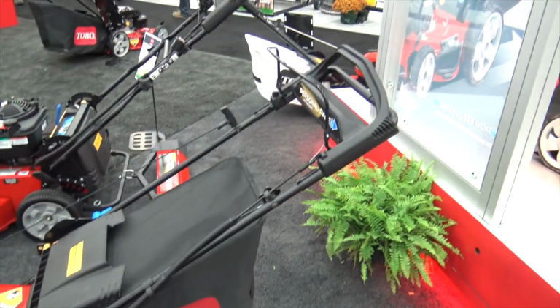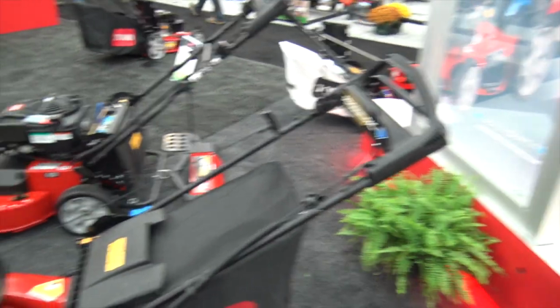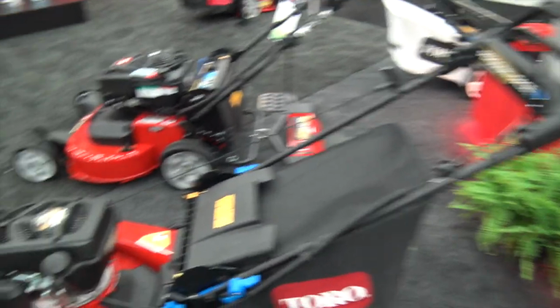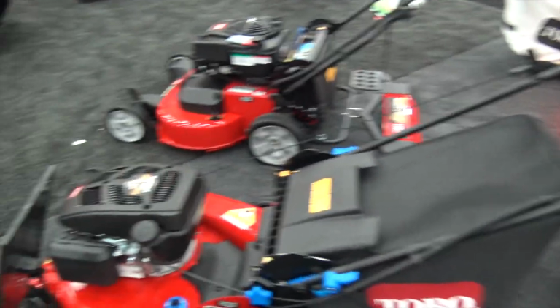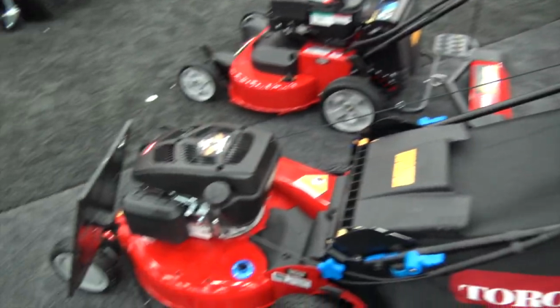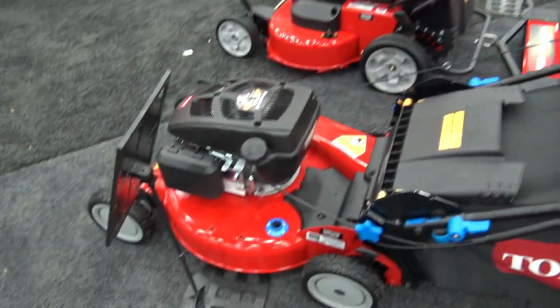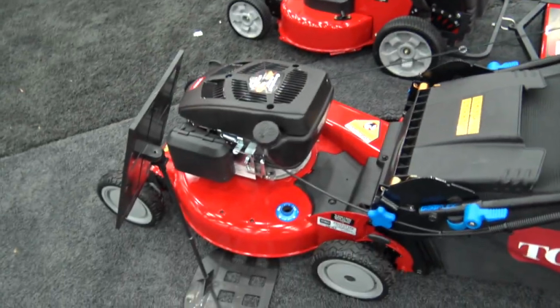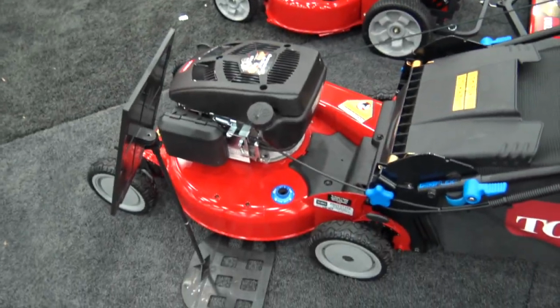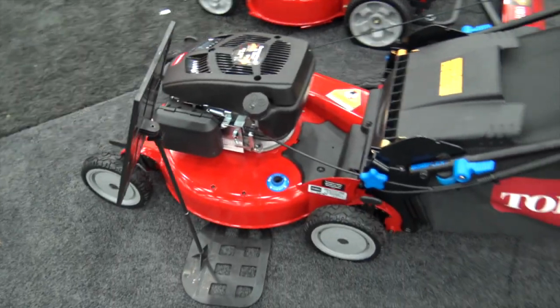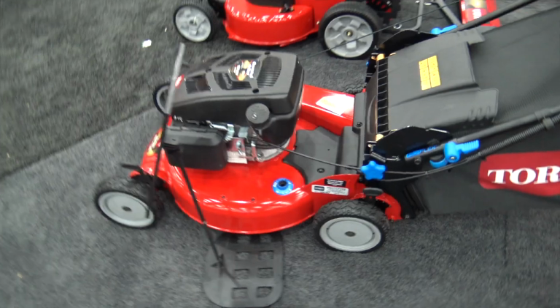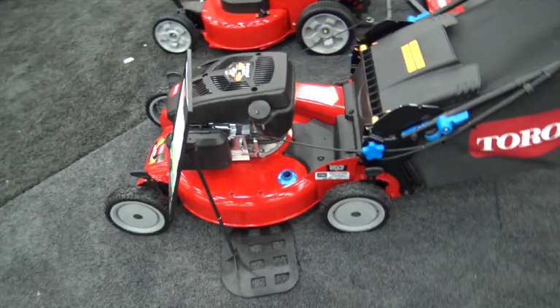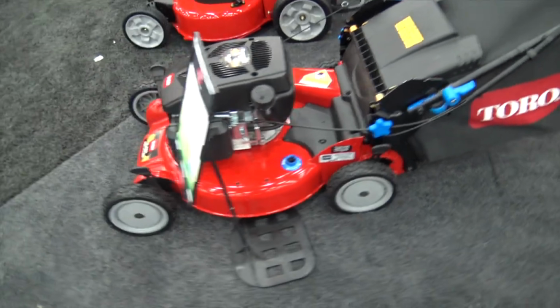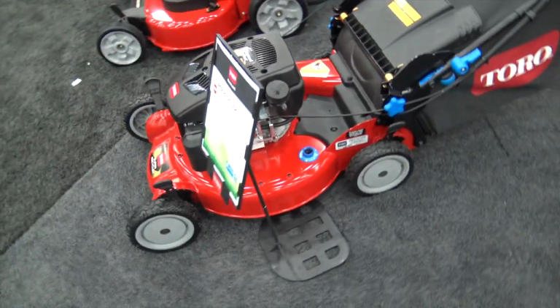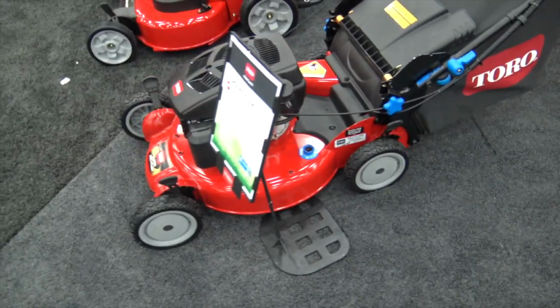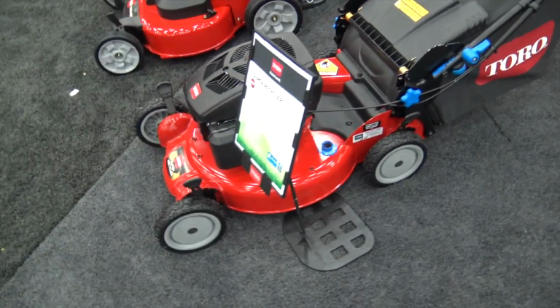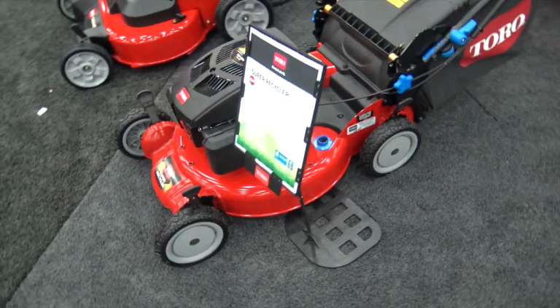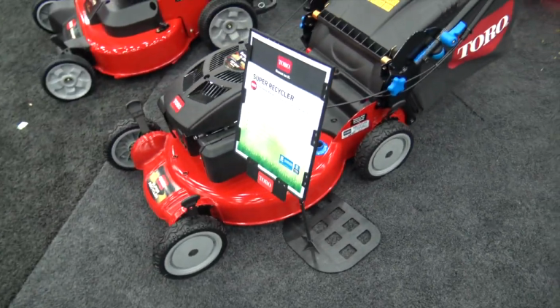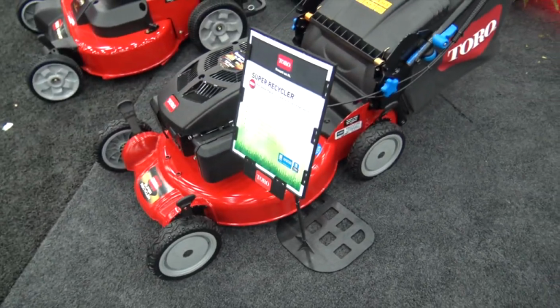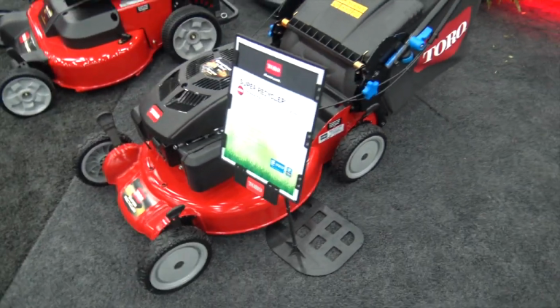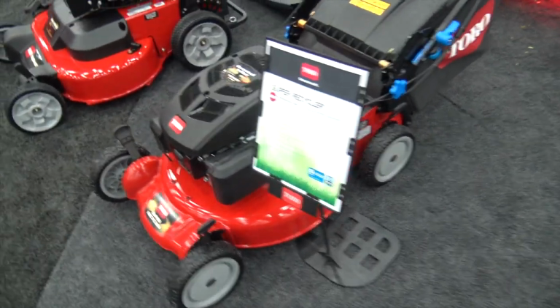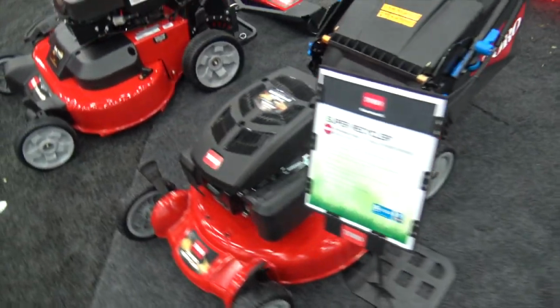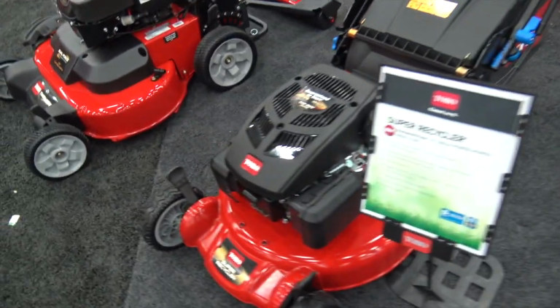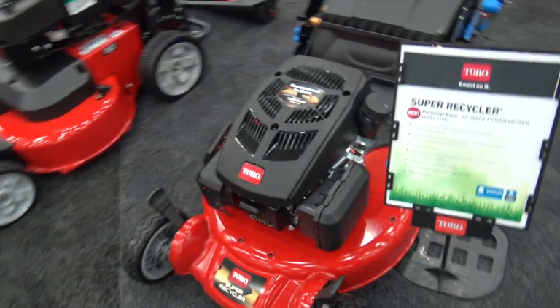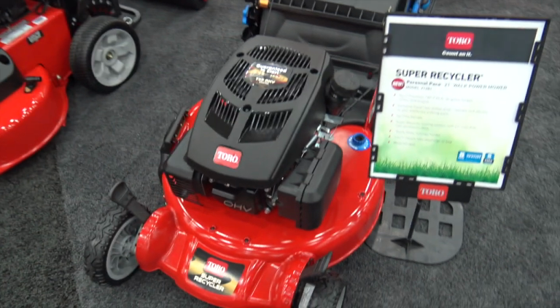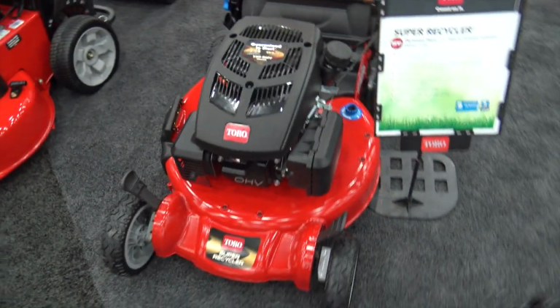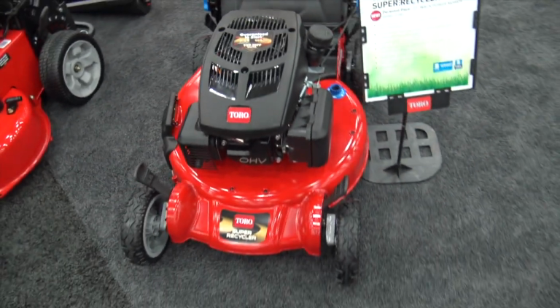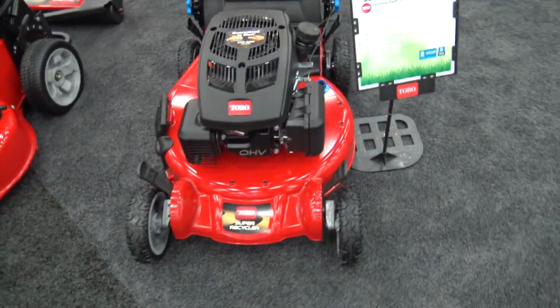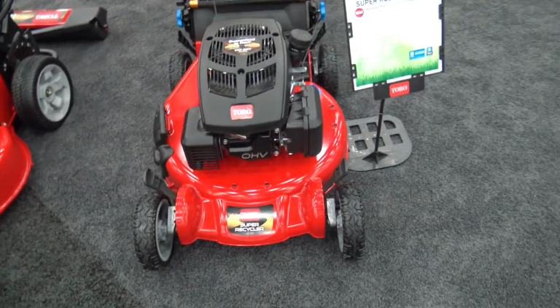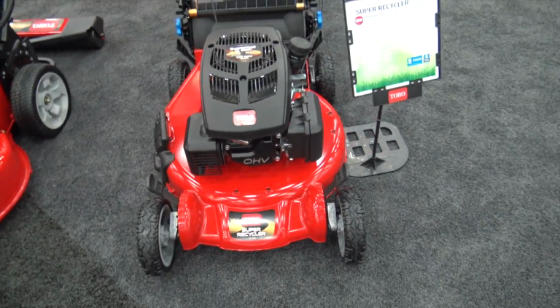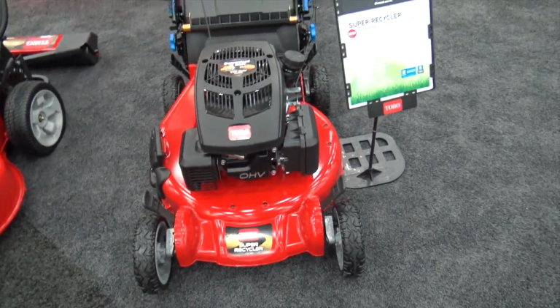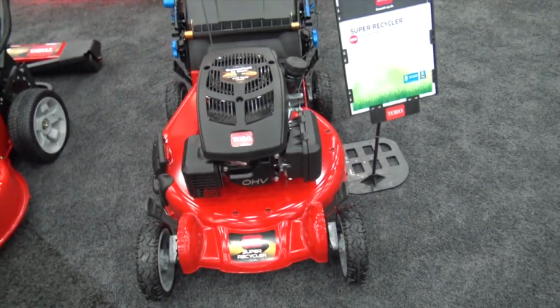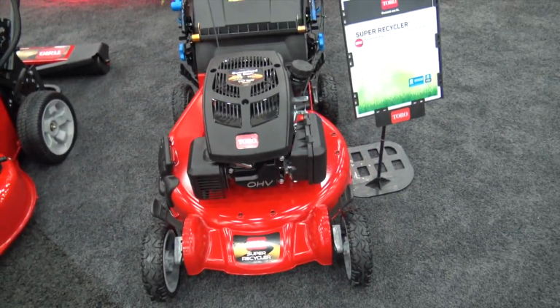This is something they're just introducing here at the GIE show. It'll be coming out for the mowing season of 2017. We'll put a link in the description below so you can check this out.